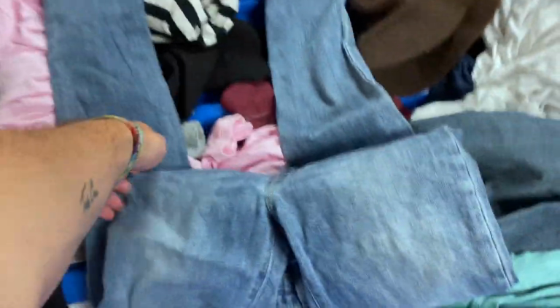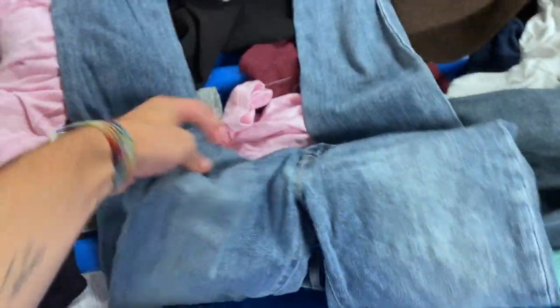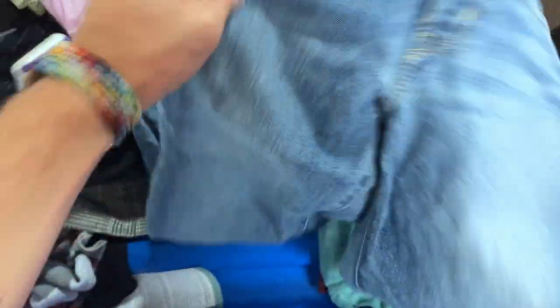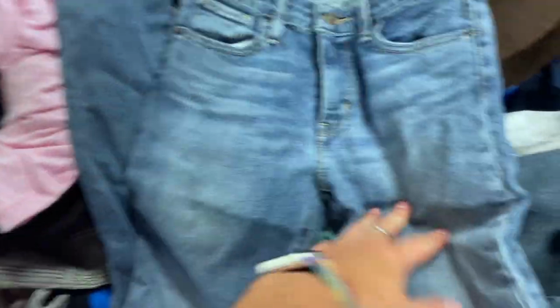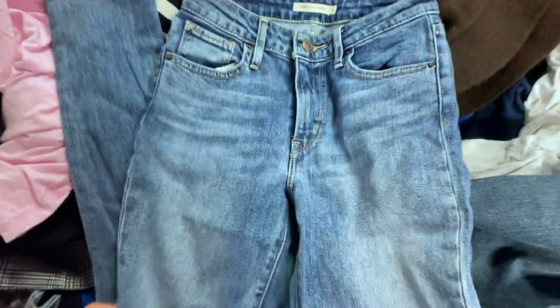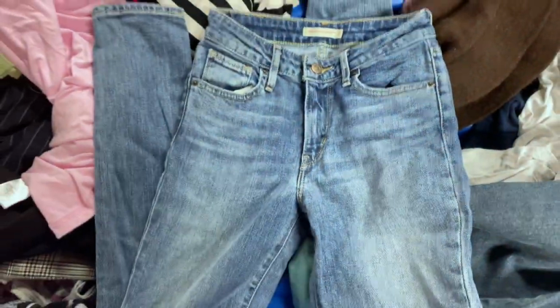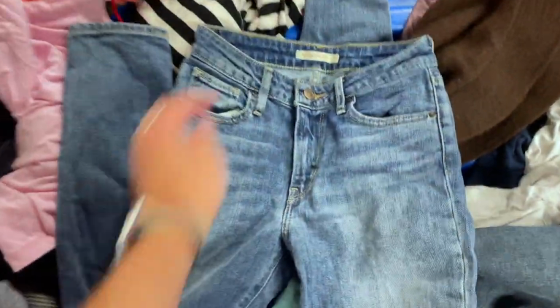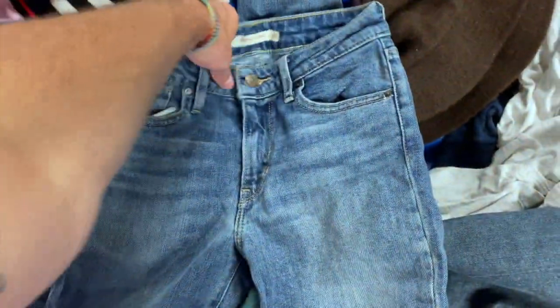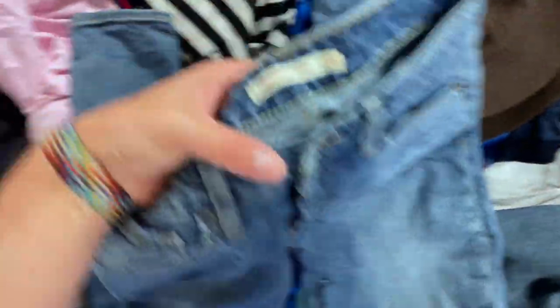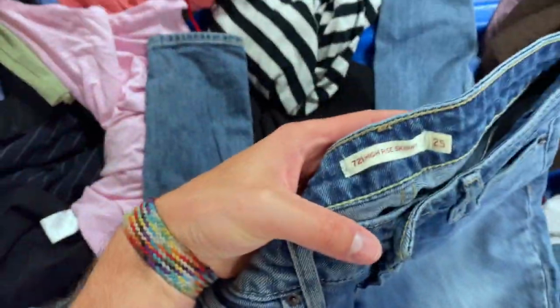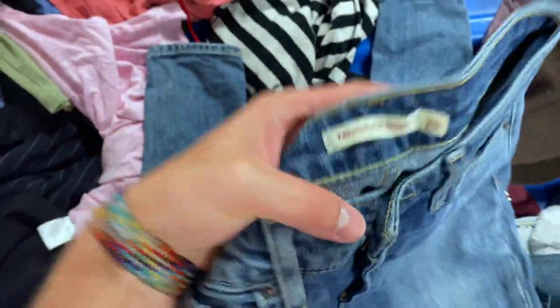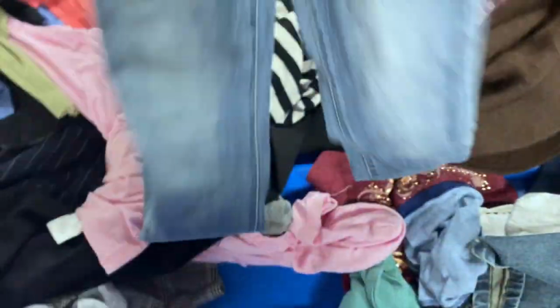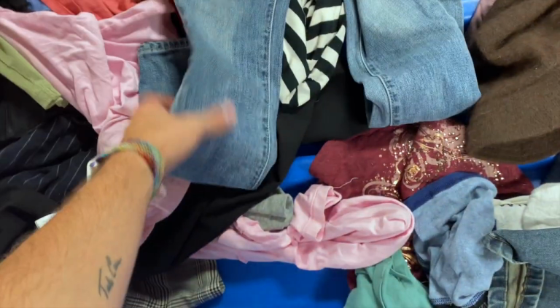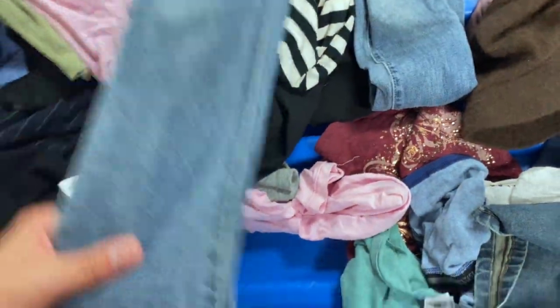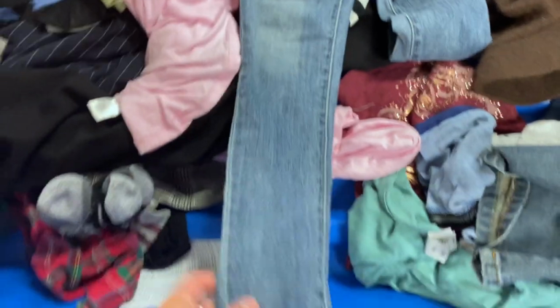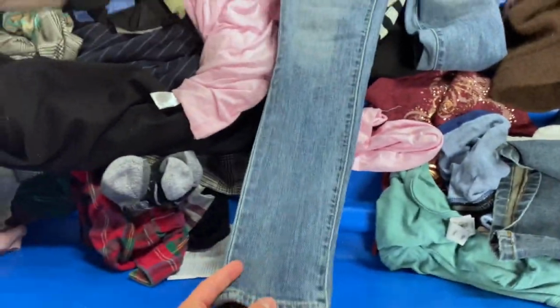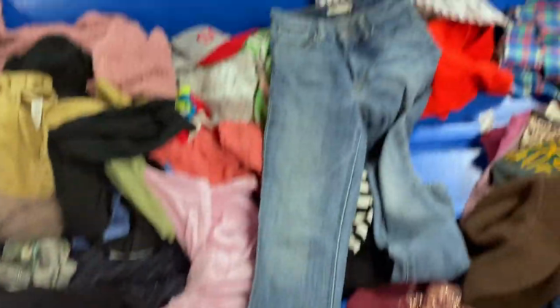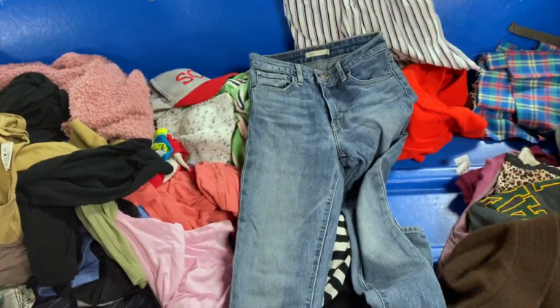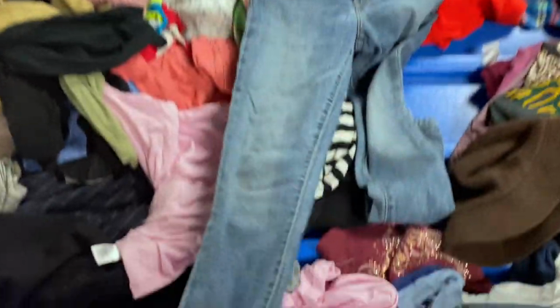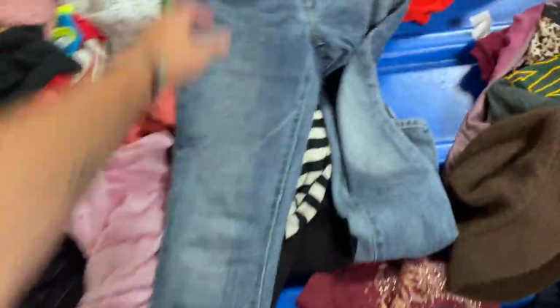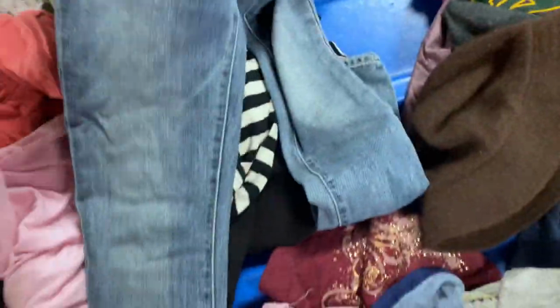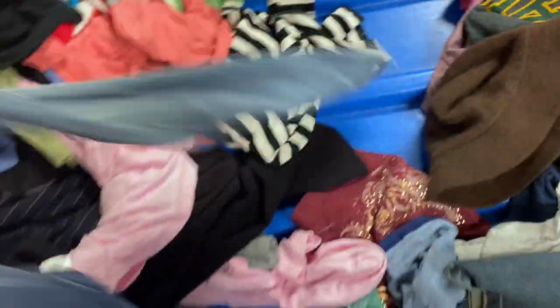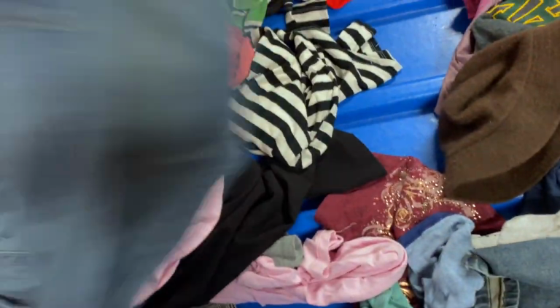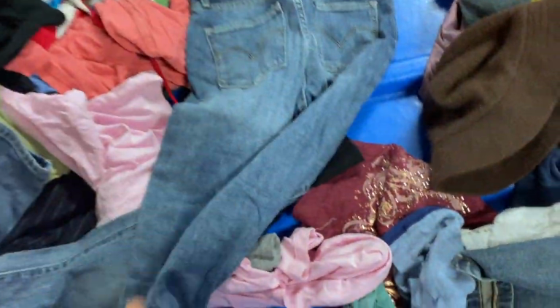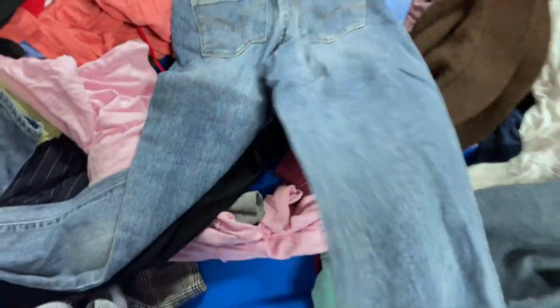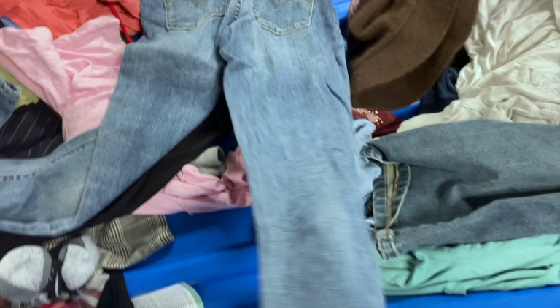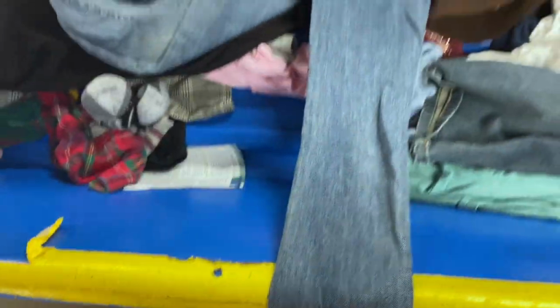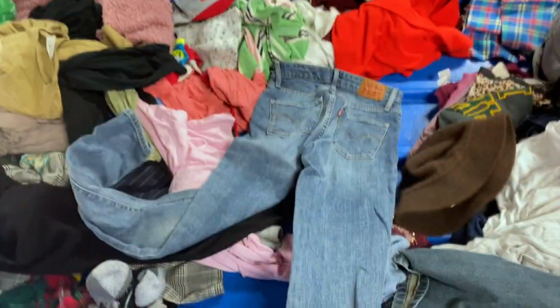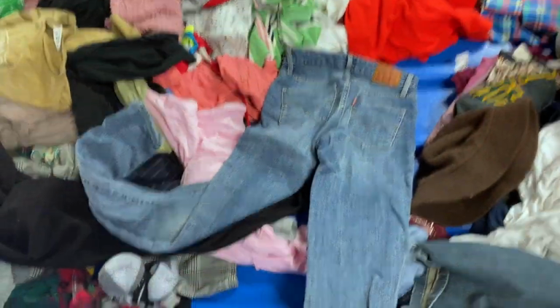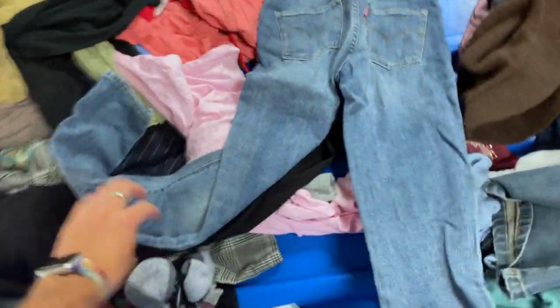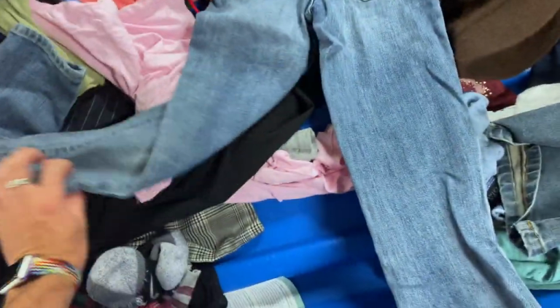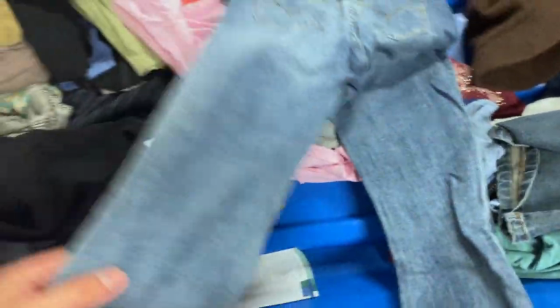I was super excited when I ended up finding these Levi's. I was the second person to this bin sortation, and I could see the patch sticking out of the back corner. I was super excited when the guy in front of me didn't pick them up, because I was more than happy to scoop up a good old pair of 721s.